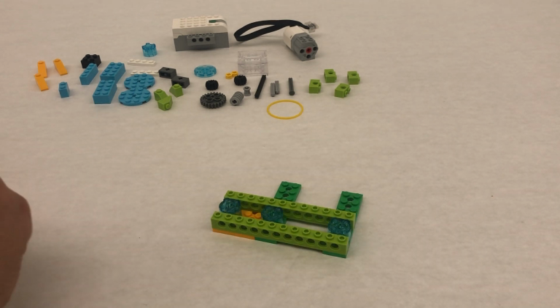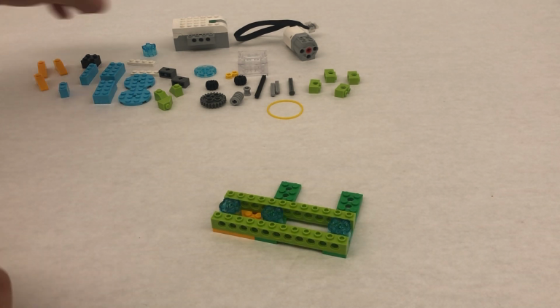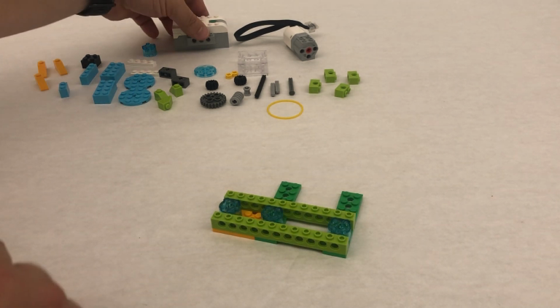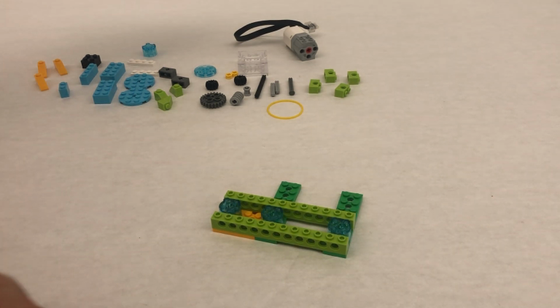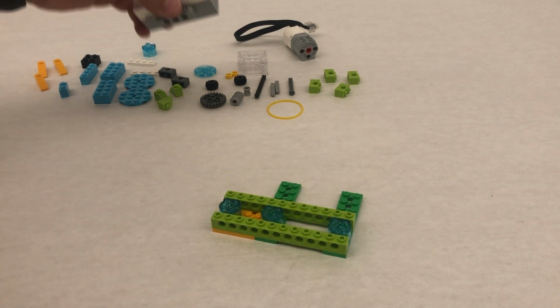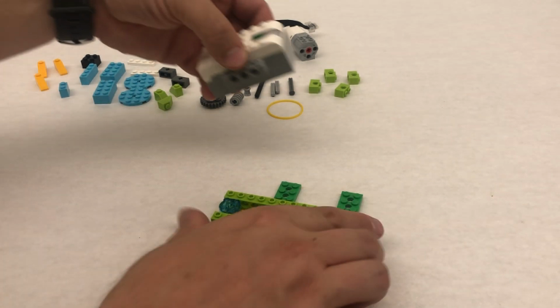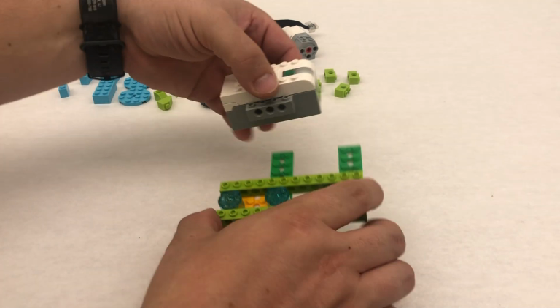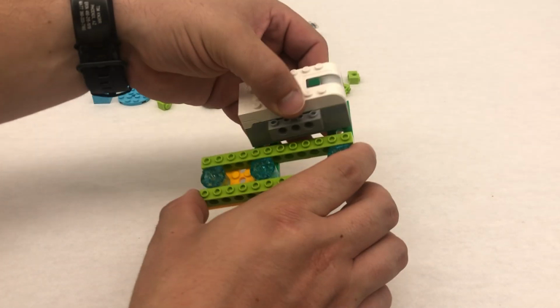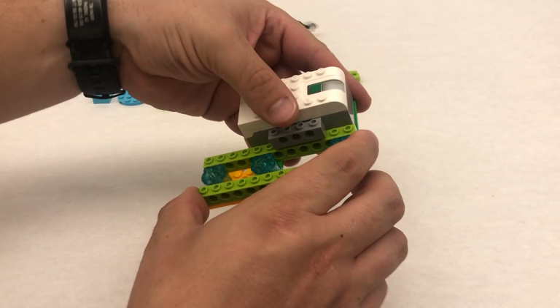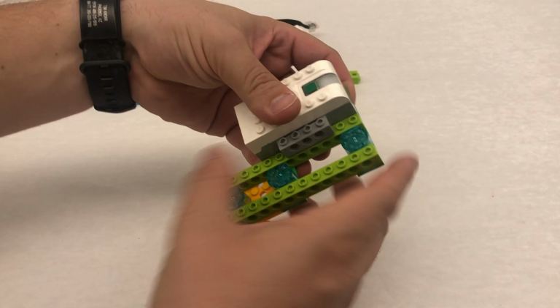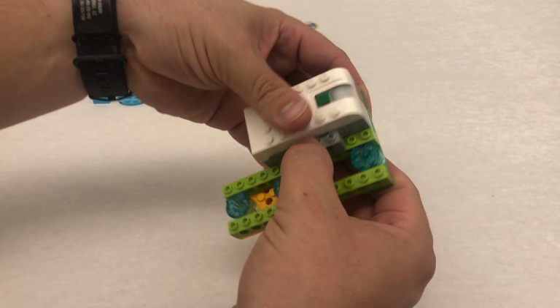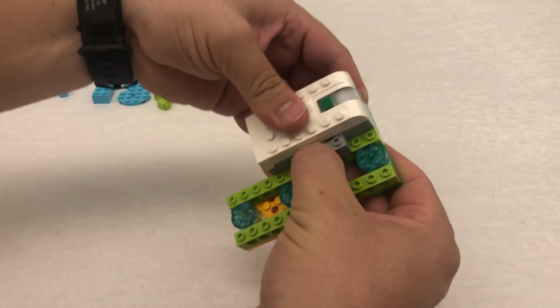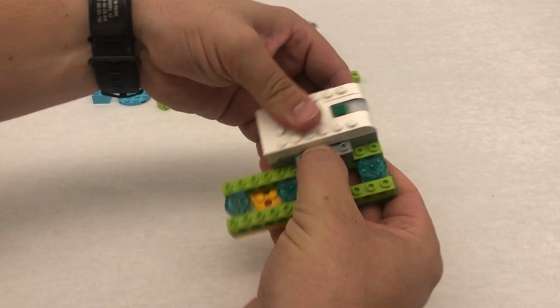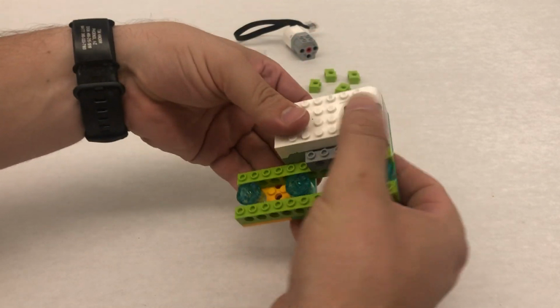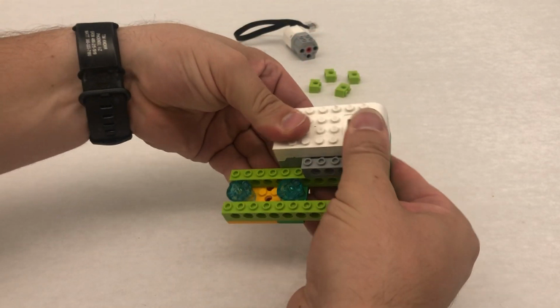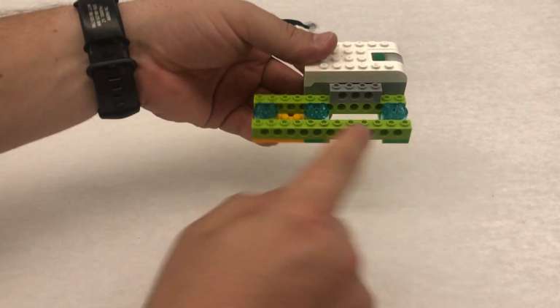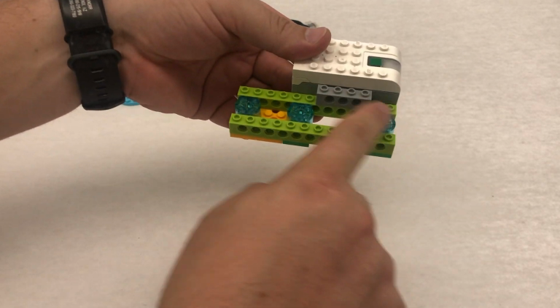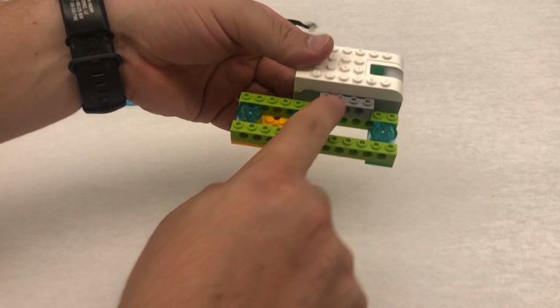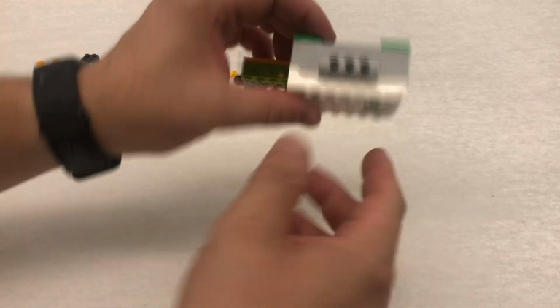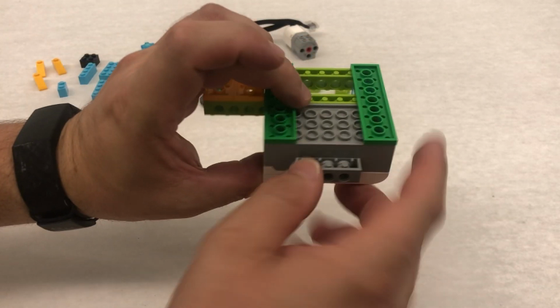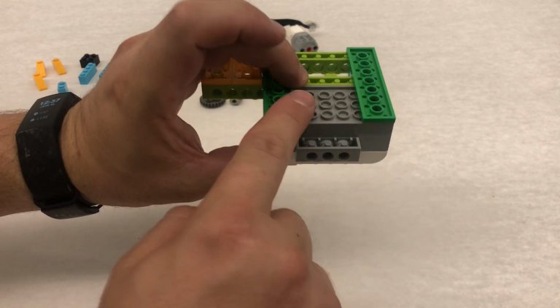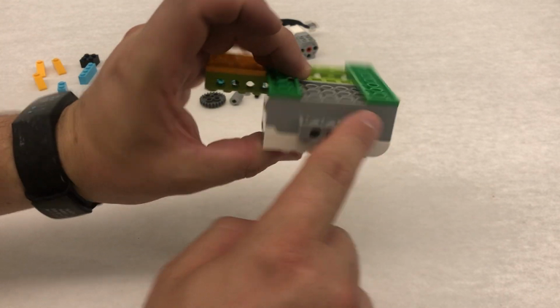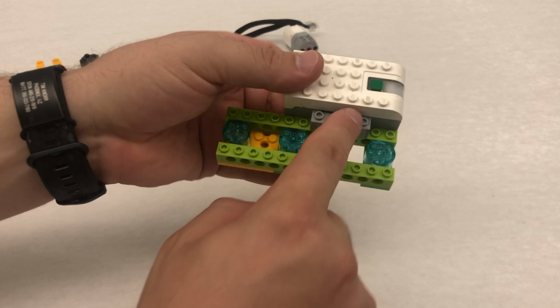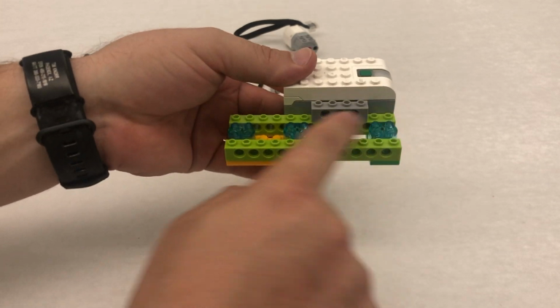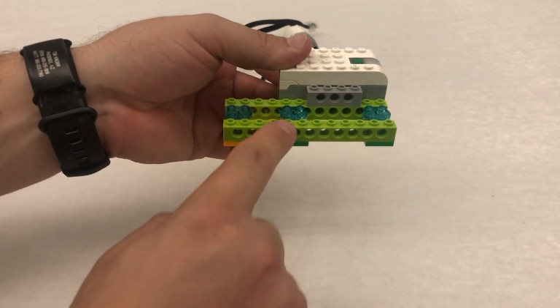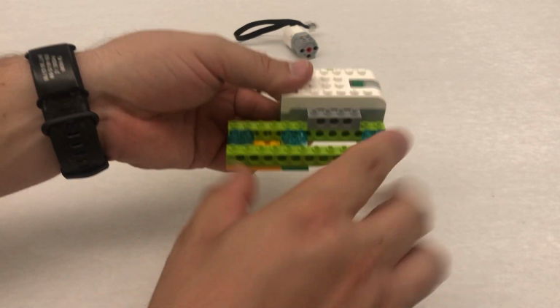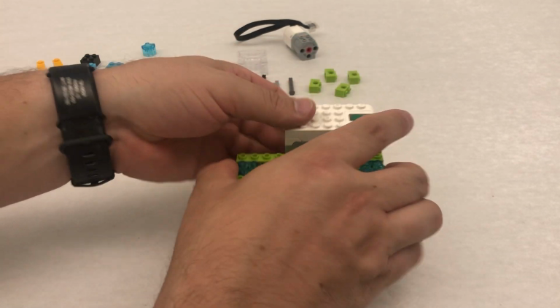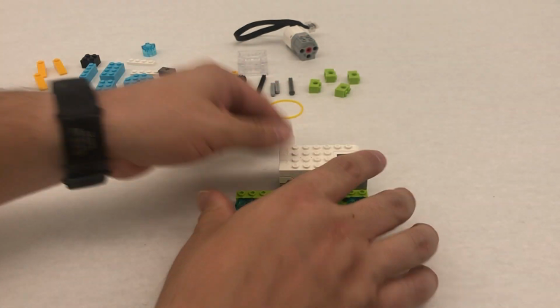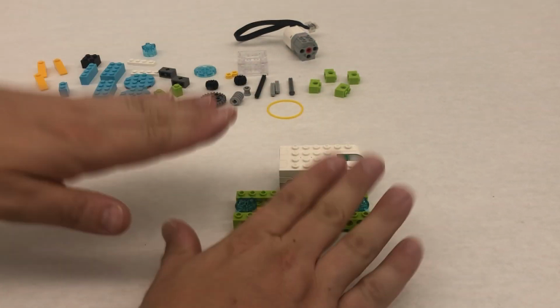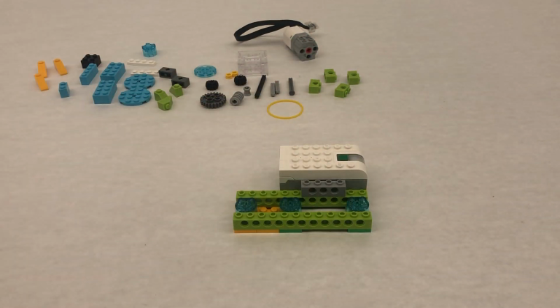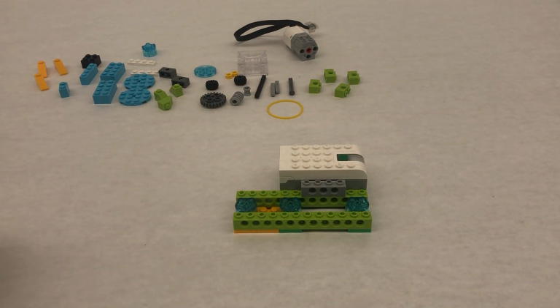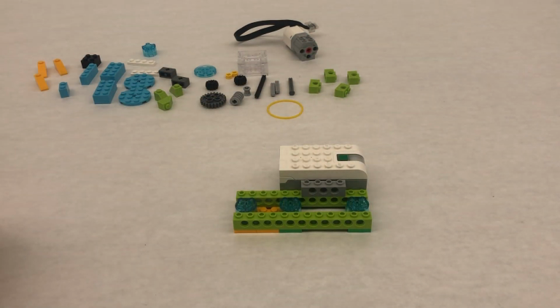Then we're going to take our hub and our hub is going to sit right like this. So it's on the green and it's resting right here, so it sits nice and flat.